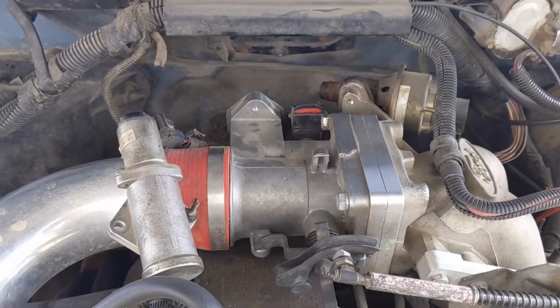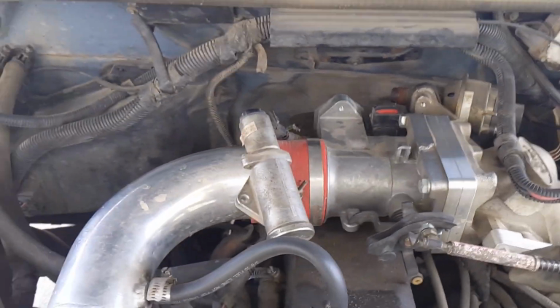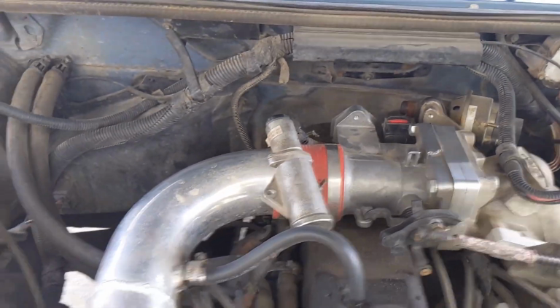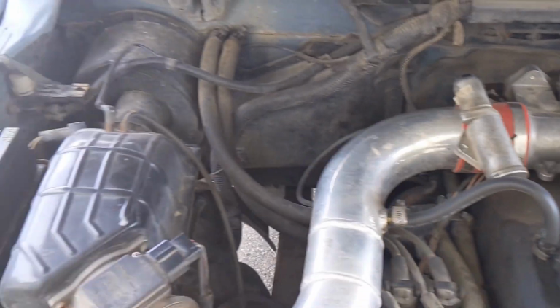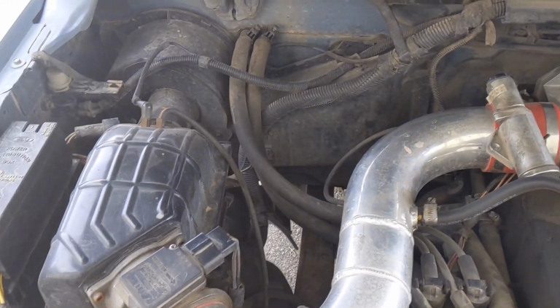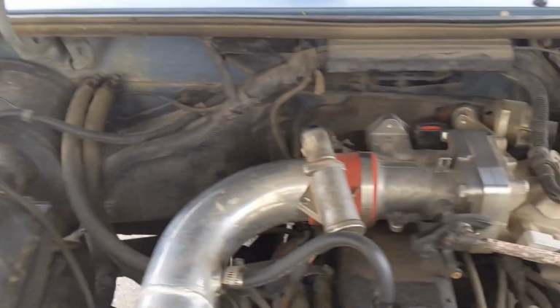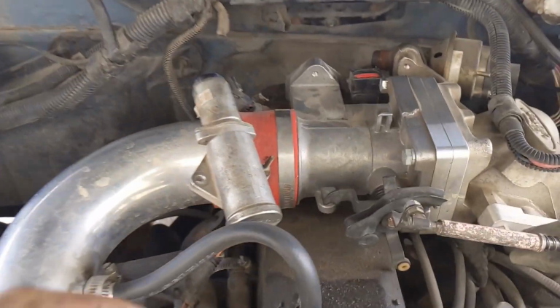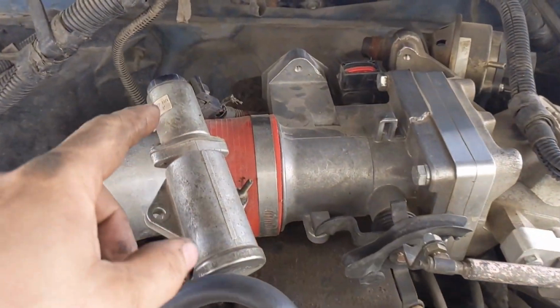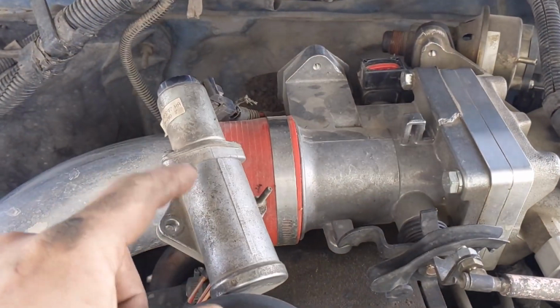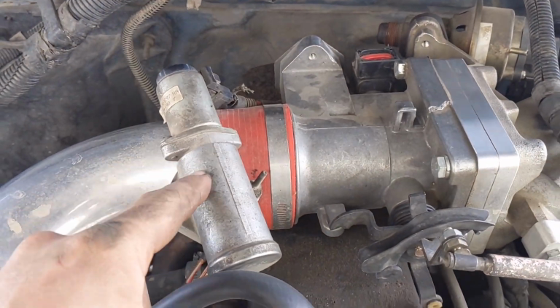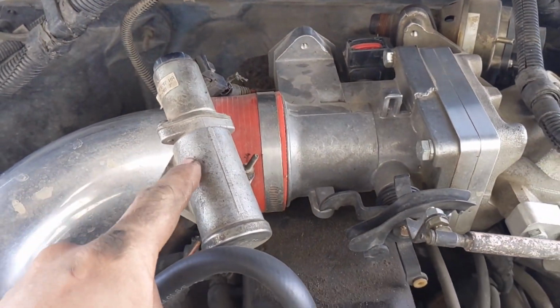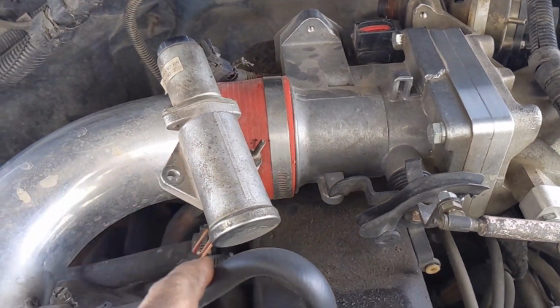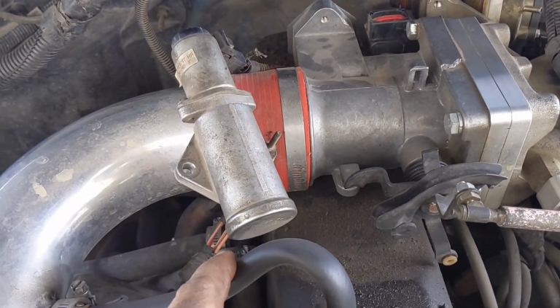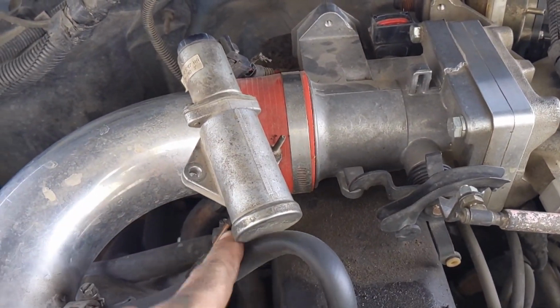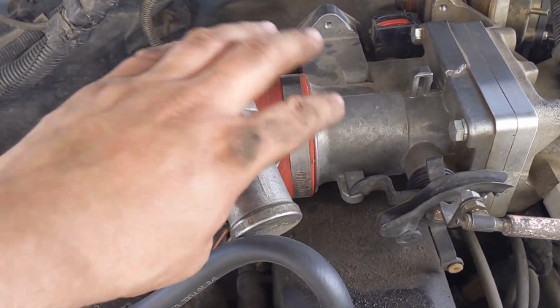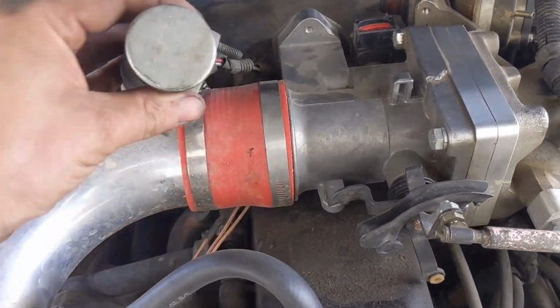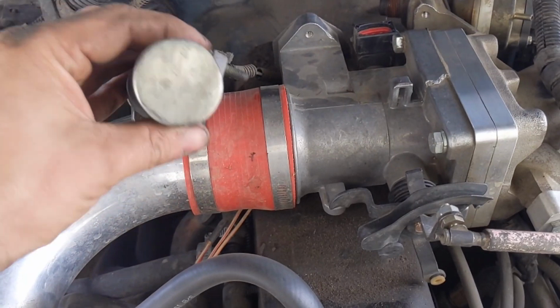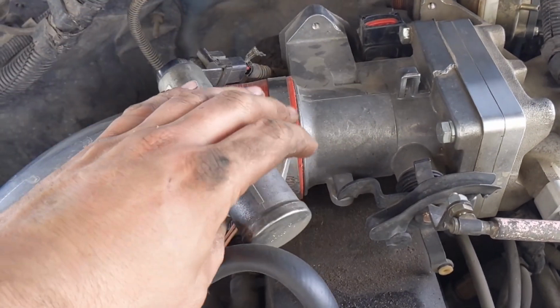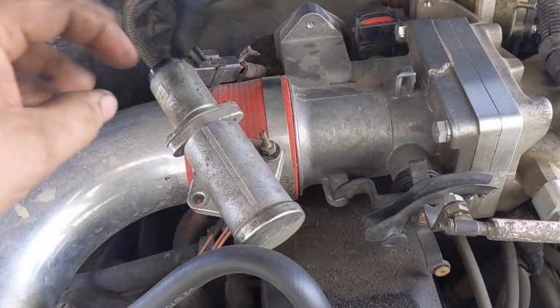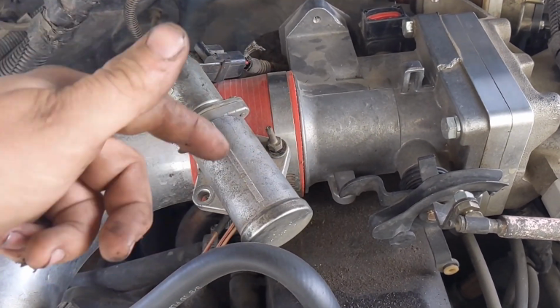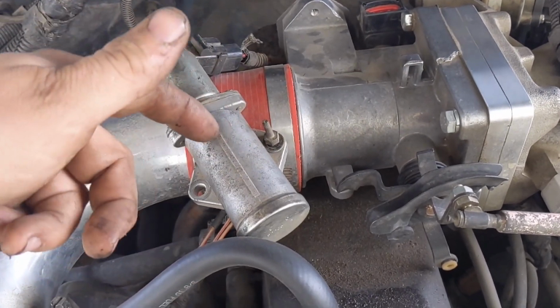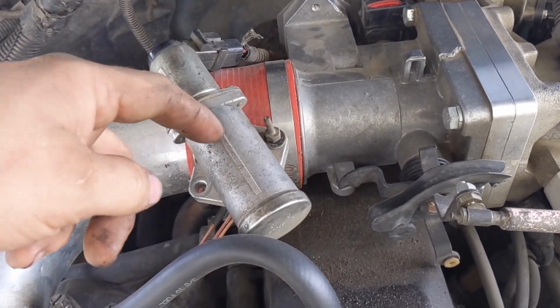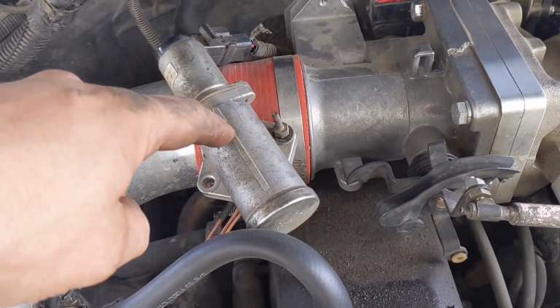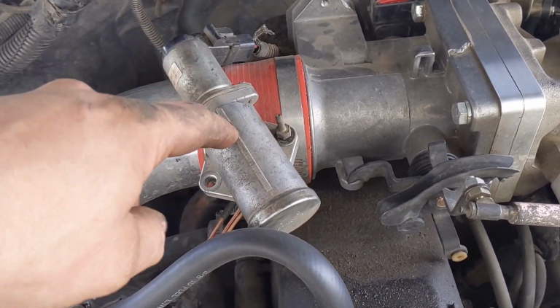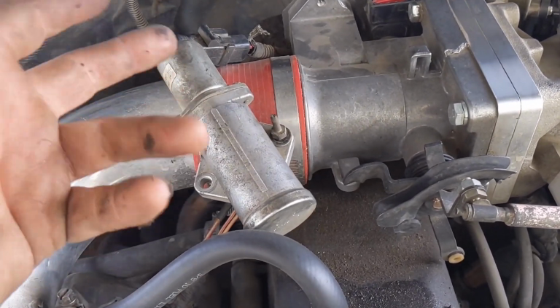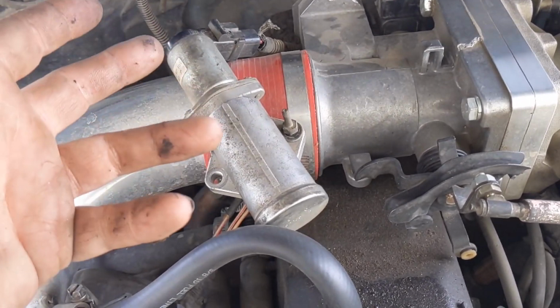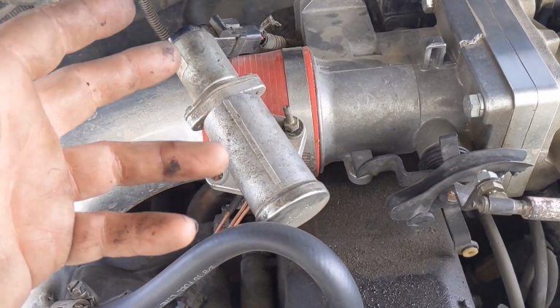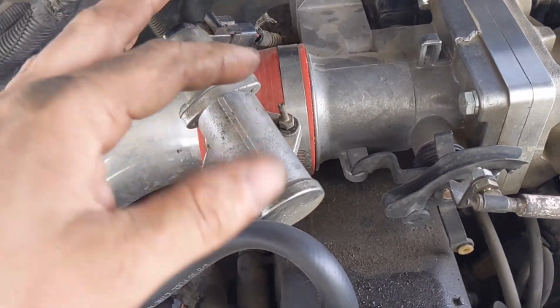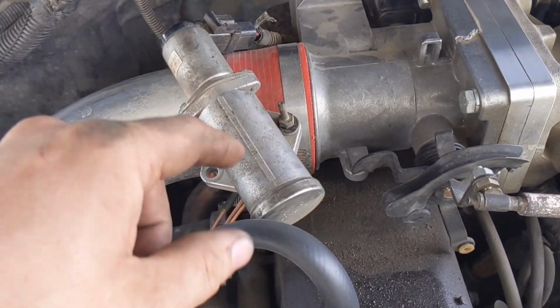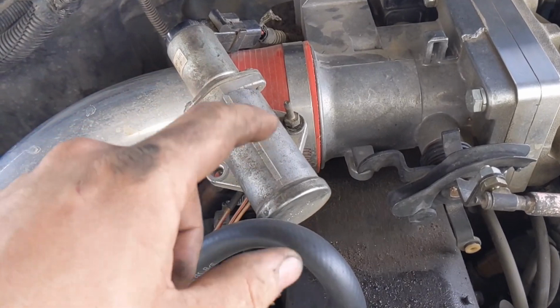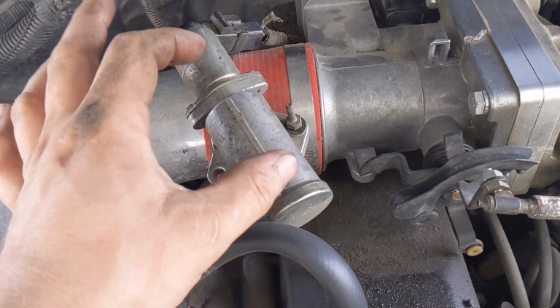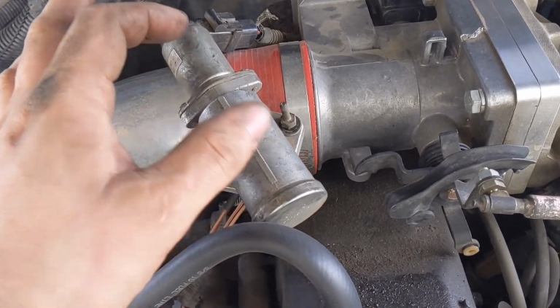Excuse the lawnmower in the background, but now that the Ranger's idle air control valve is out of the way — you may not run into this on Cobra IACs and others, the short ones.